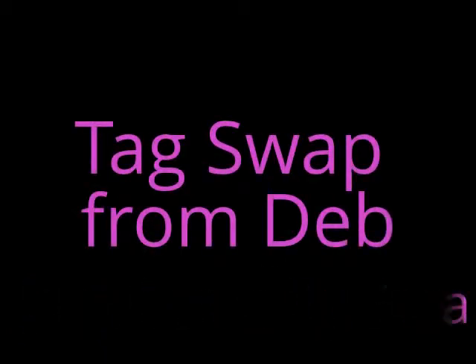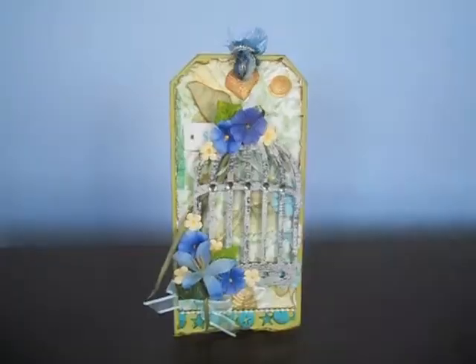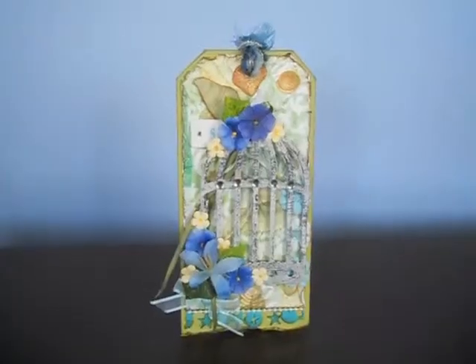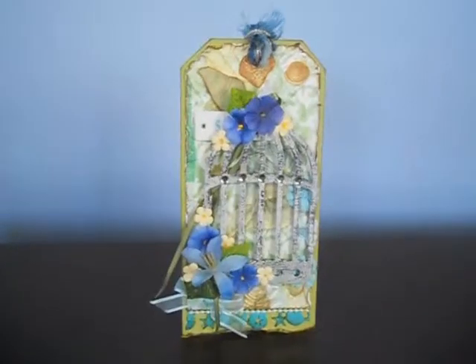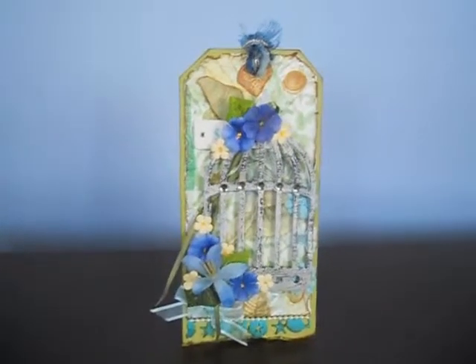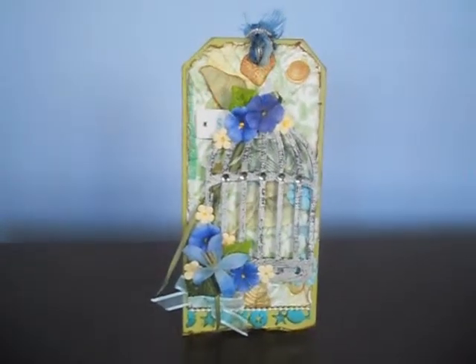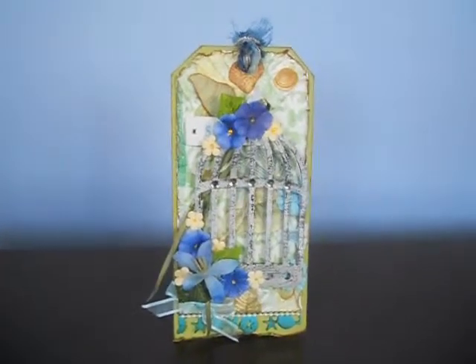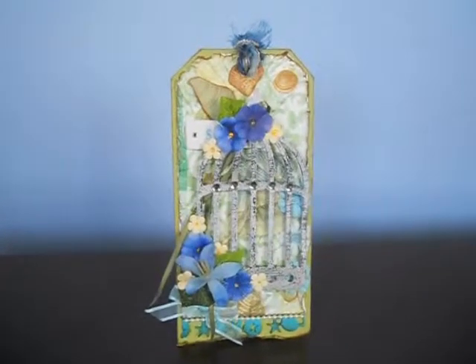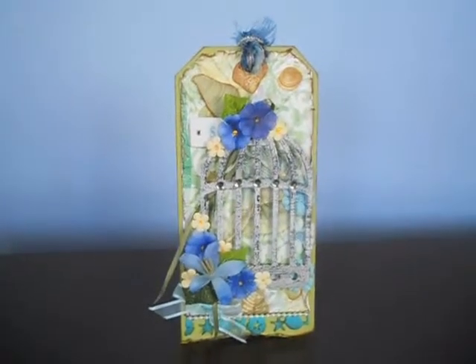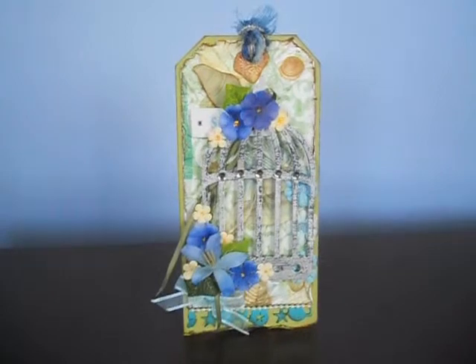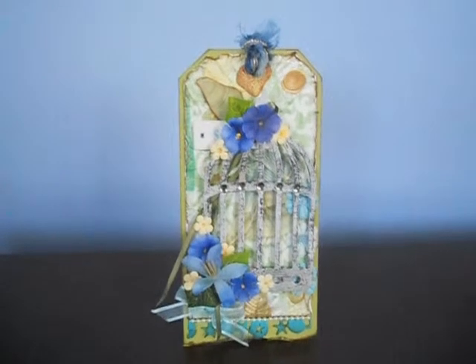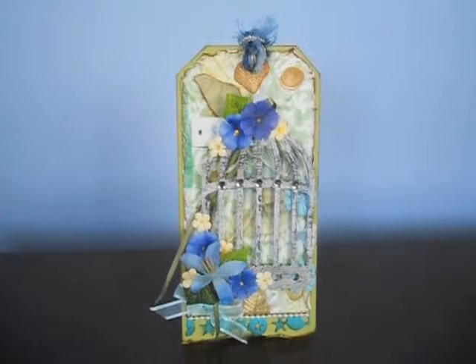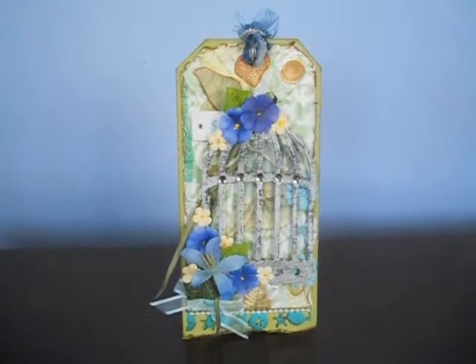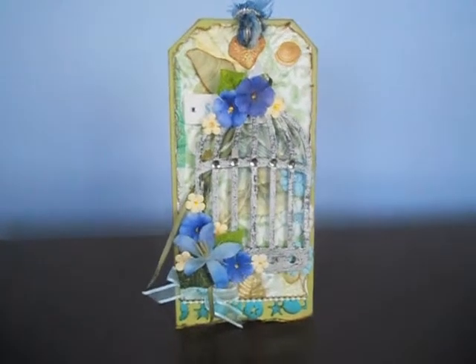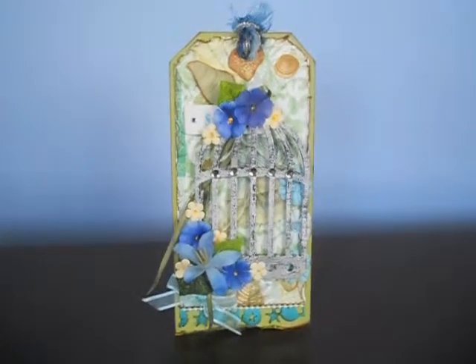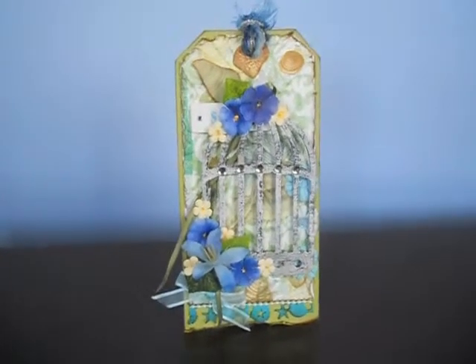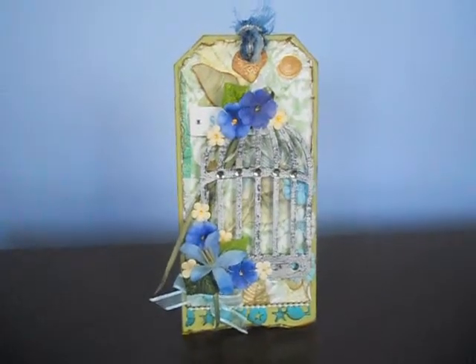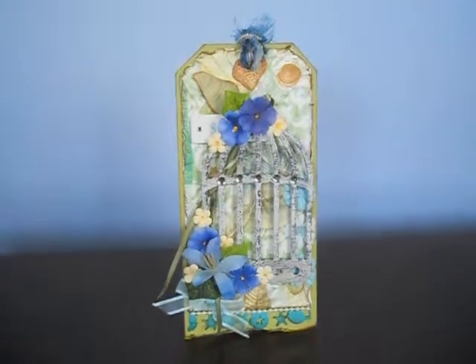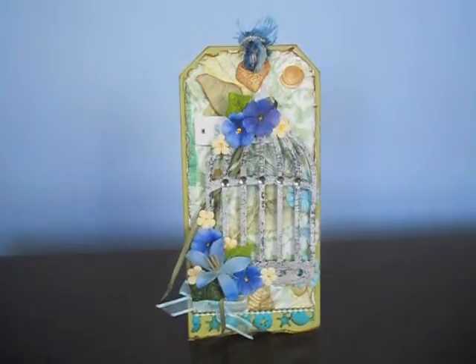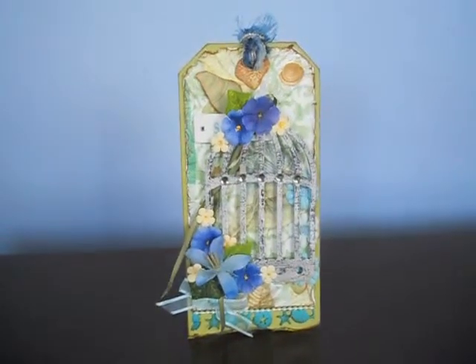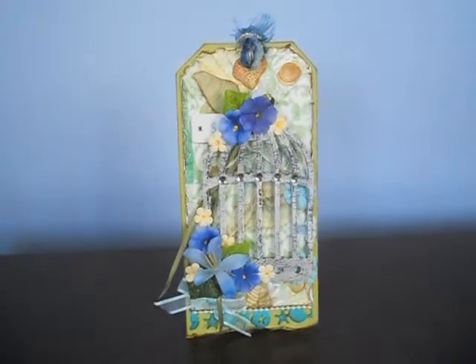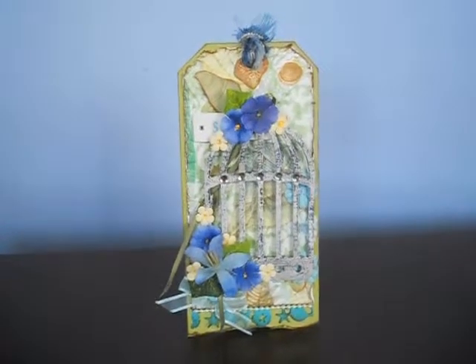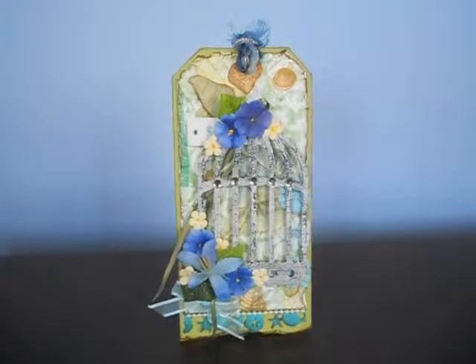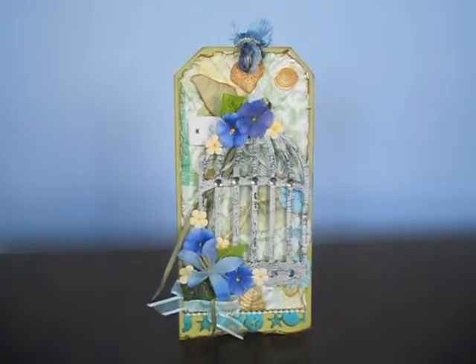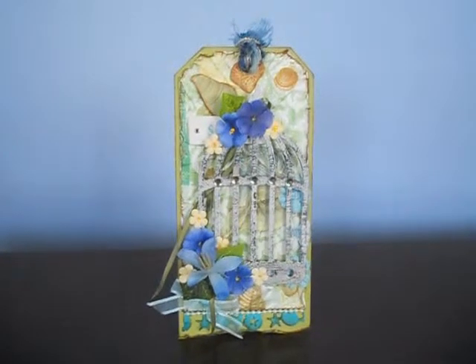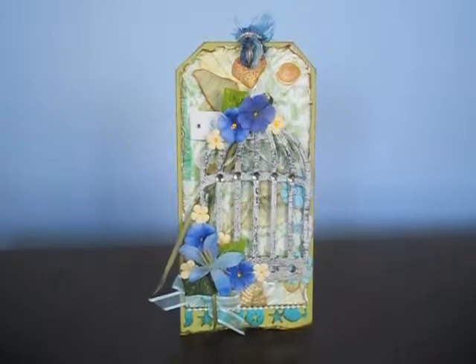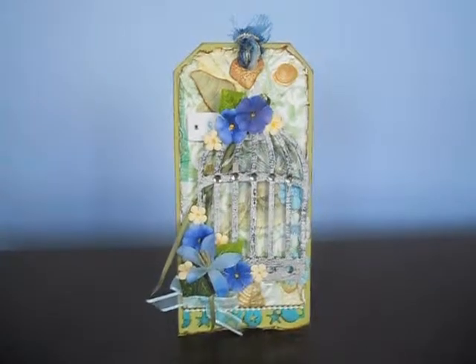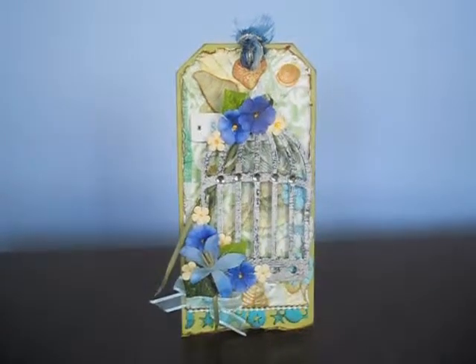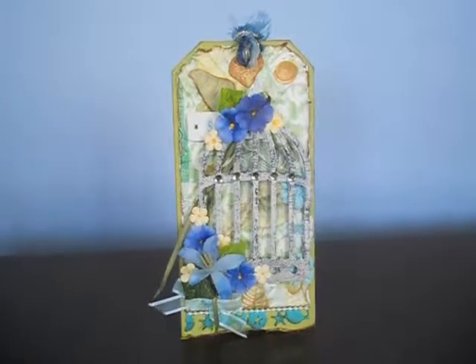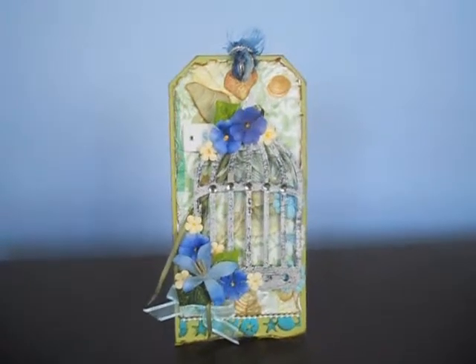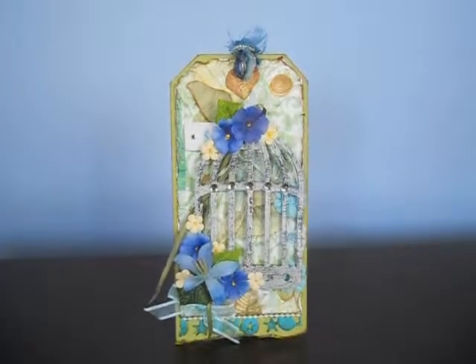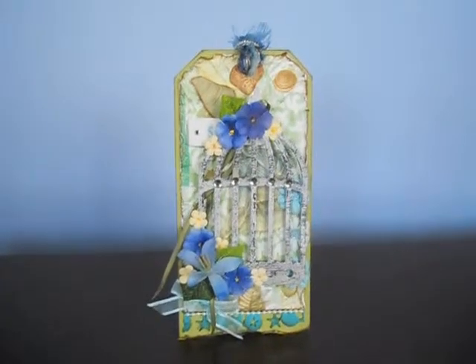Hey guys. Today I just wanted to share a tag that I received from Deb Munkle. We actually organized a swap through The Craft Room on Facebook — it's a group. If you want to join, I'll leave the link below.